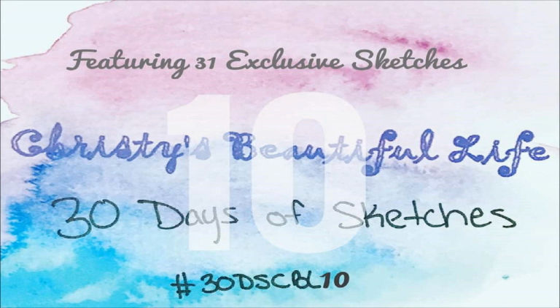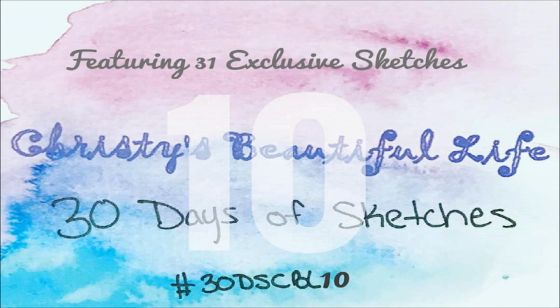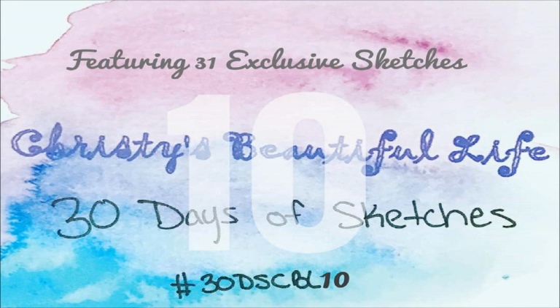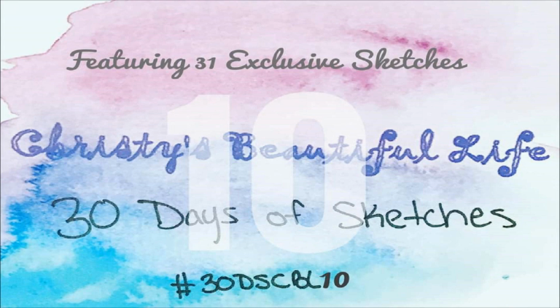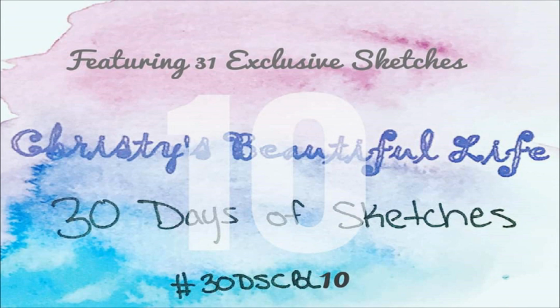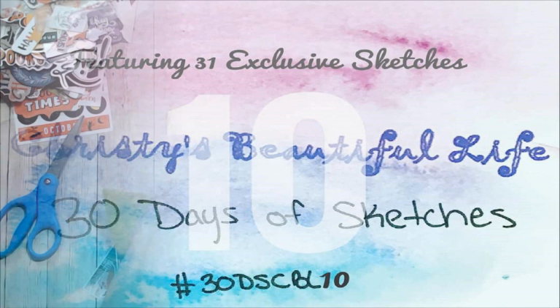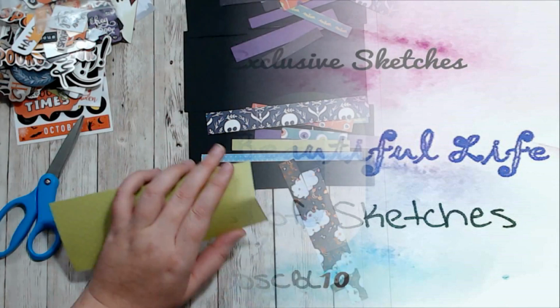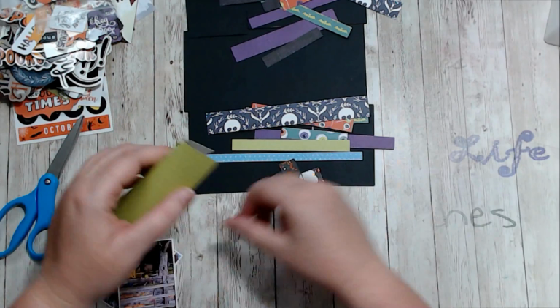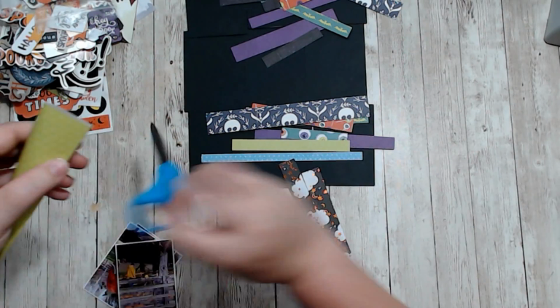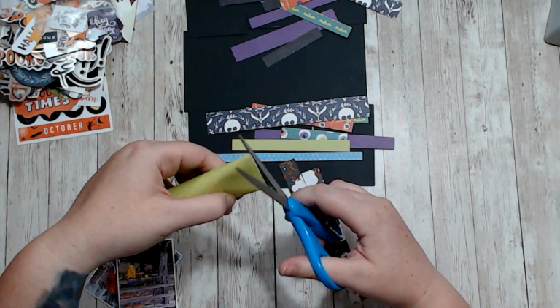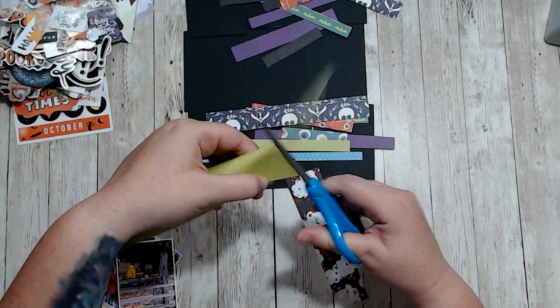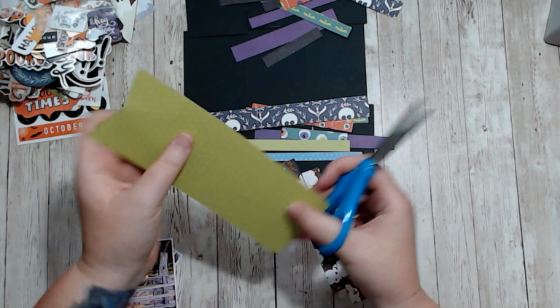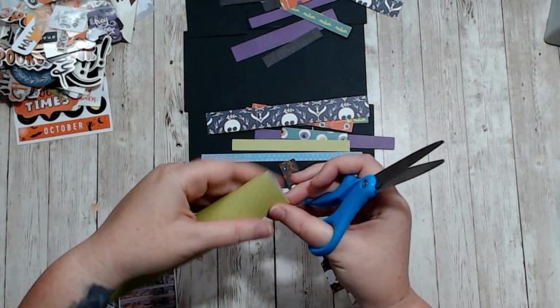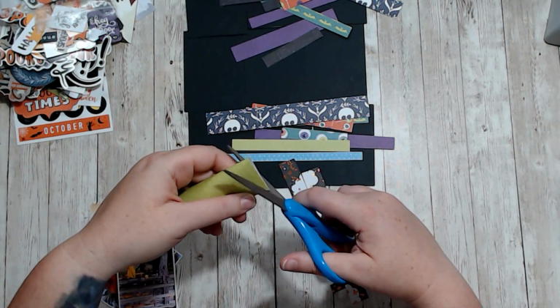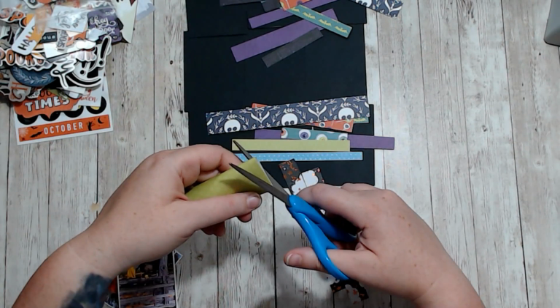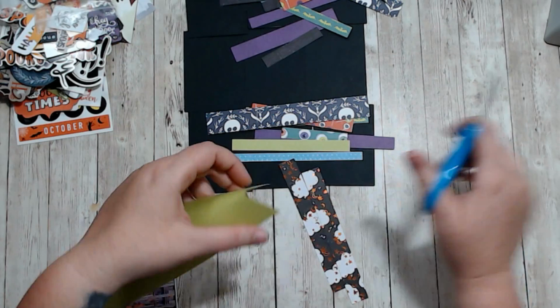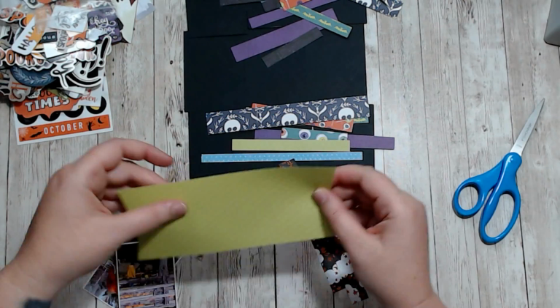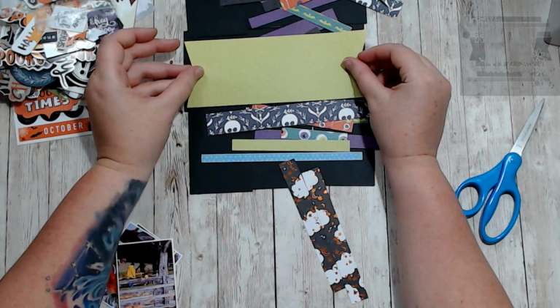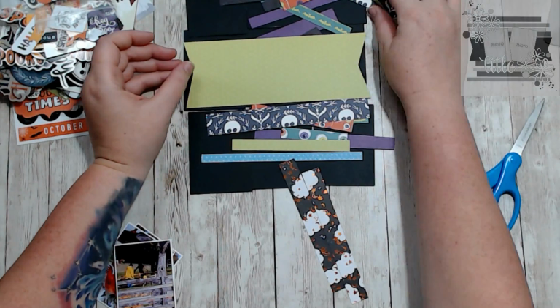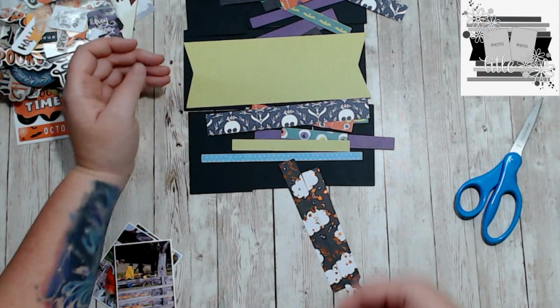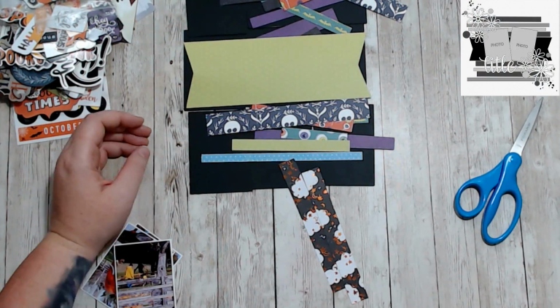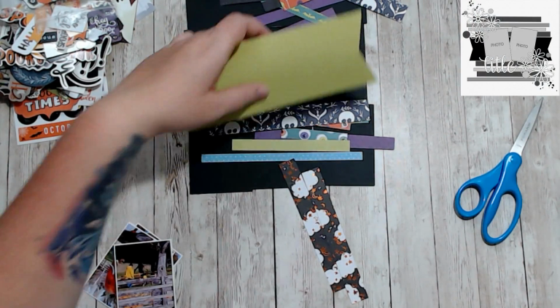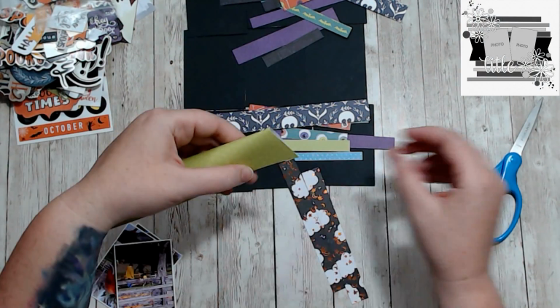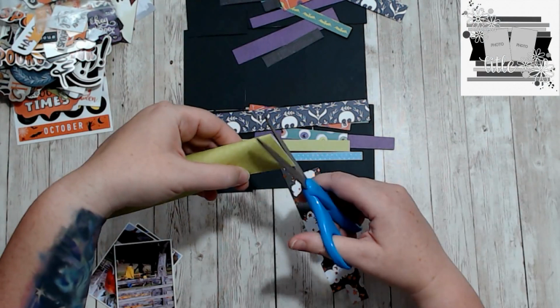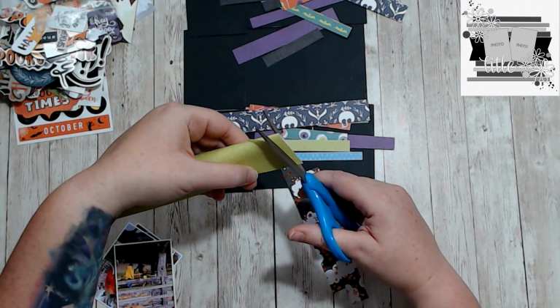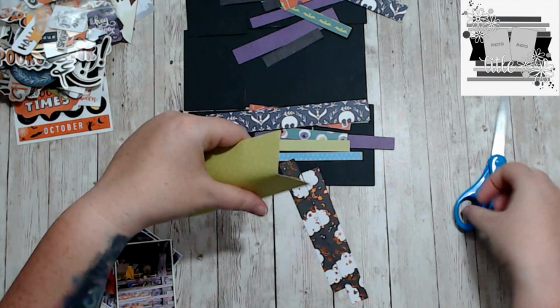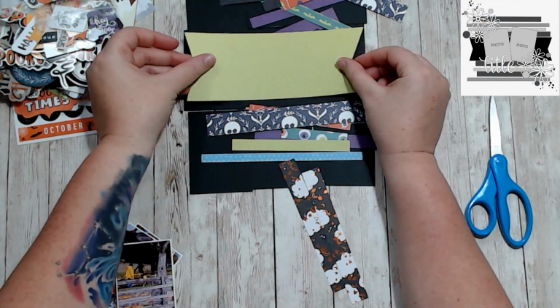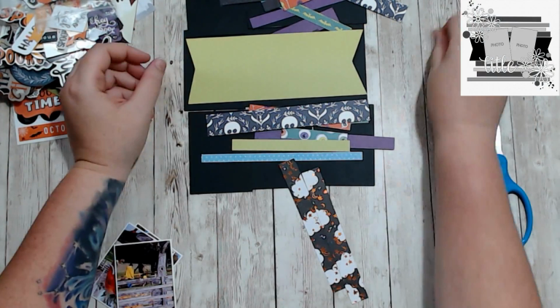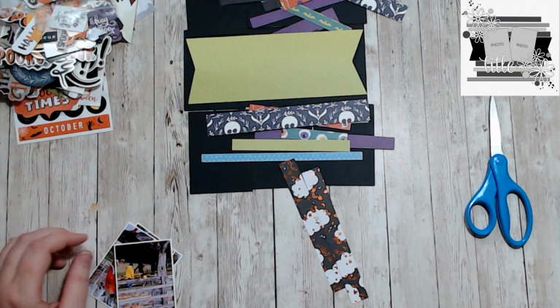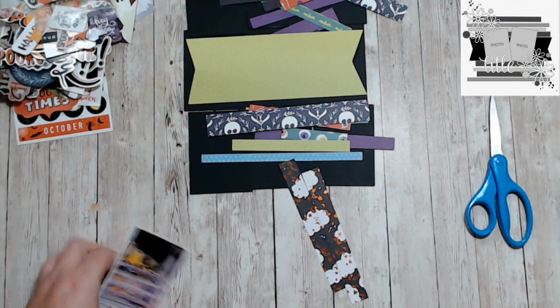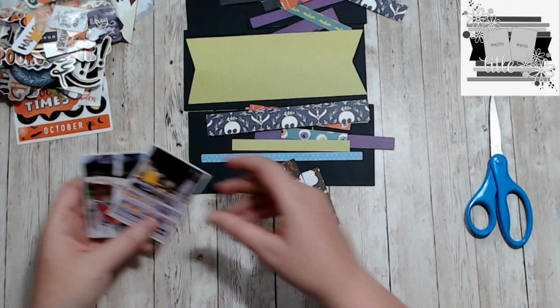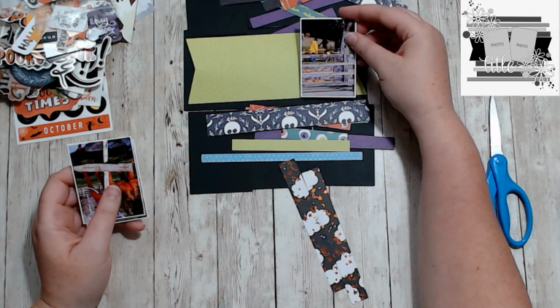Hello, it's Holly with Ivy Cole Creations. Today we are working on sketch 20 created by Sherry Rubini for Christy's Beautiful Life 30 Days of Sketches series.